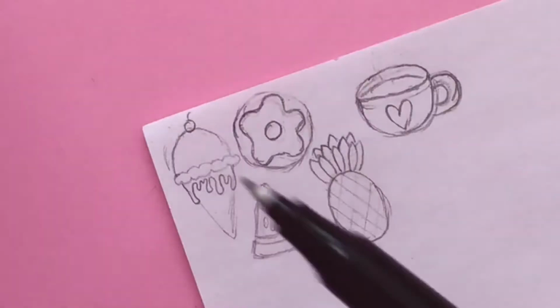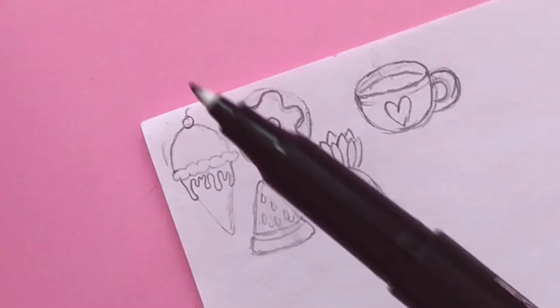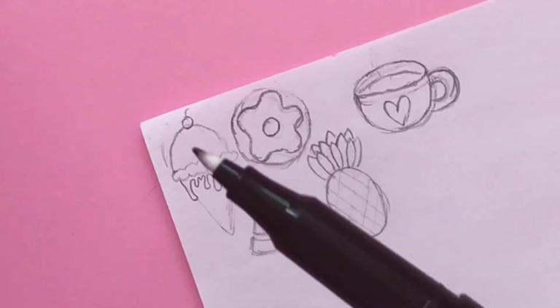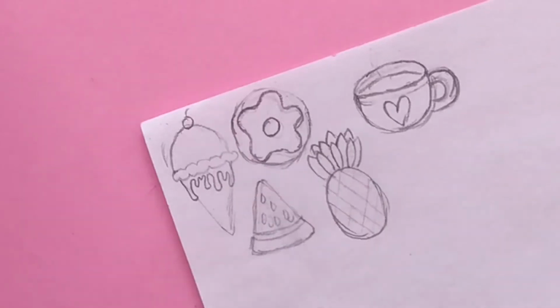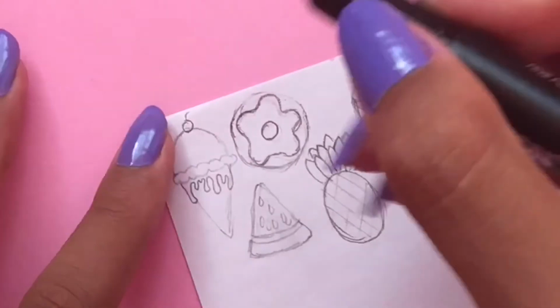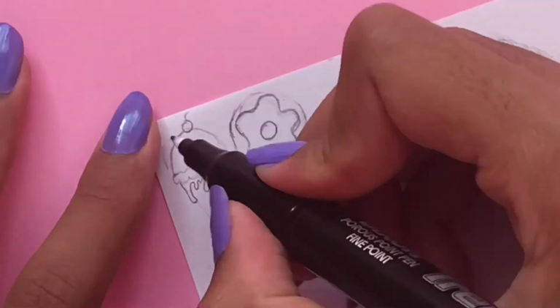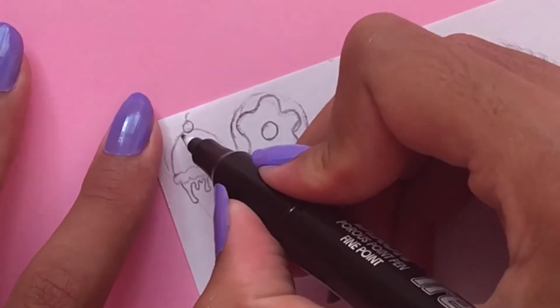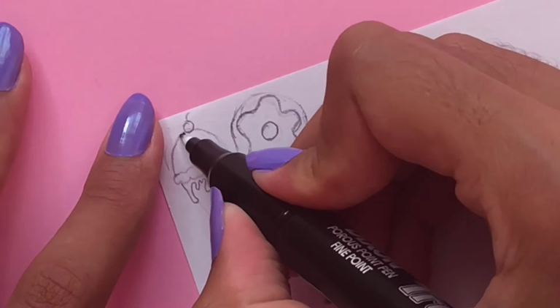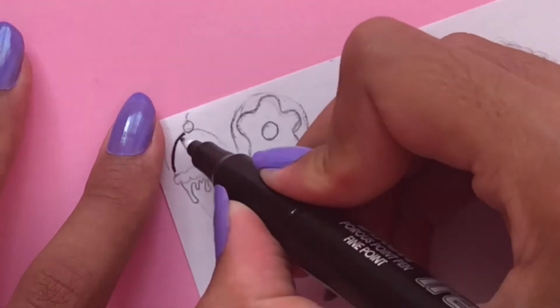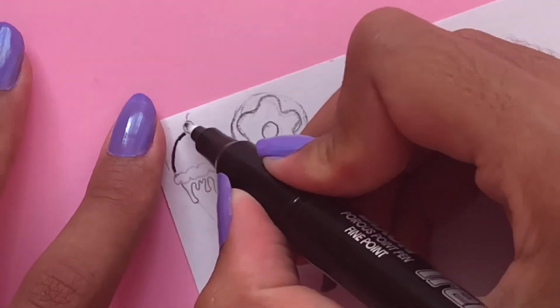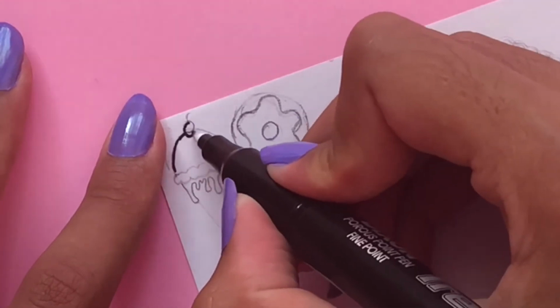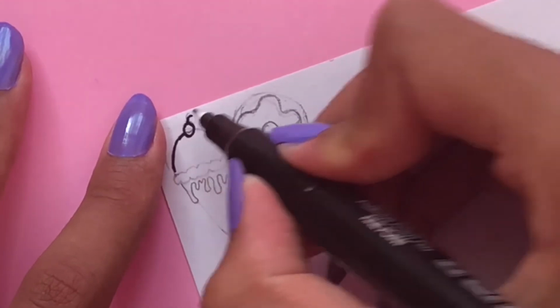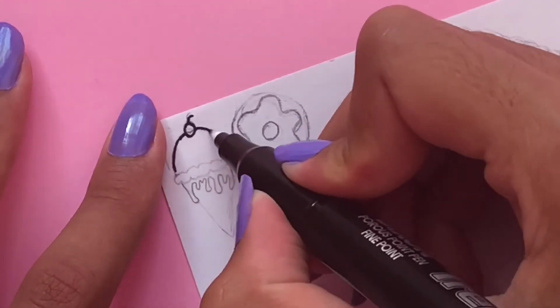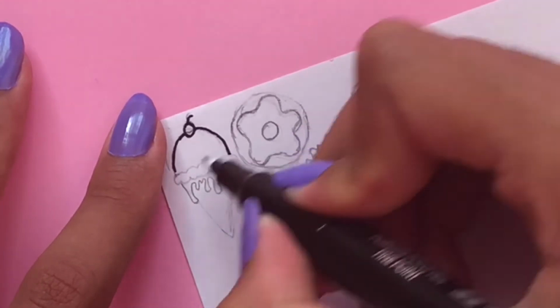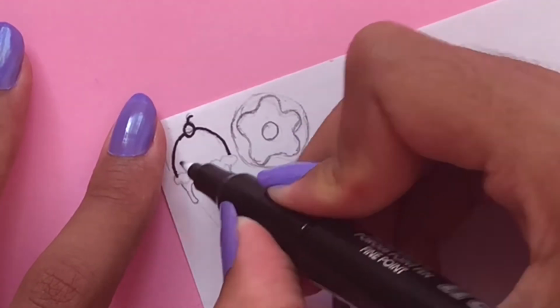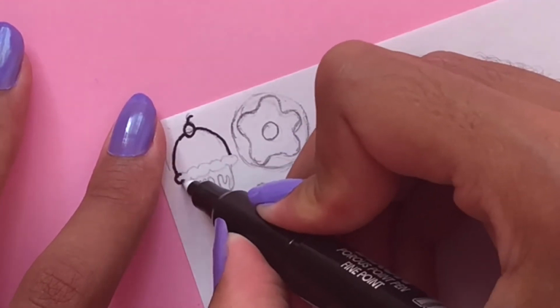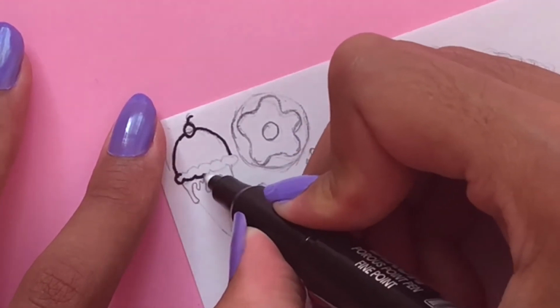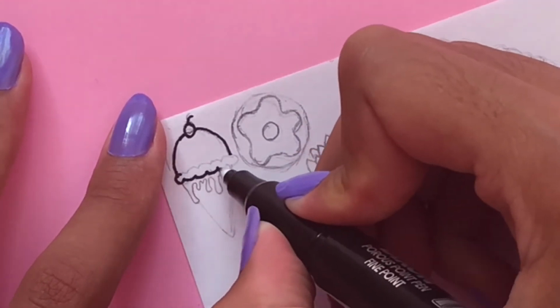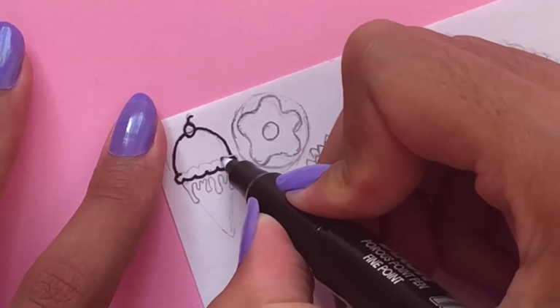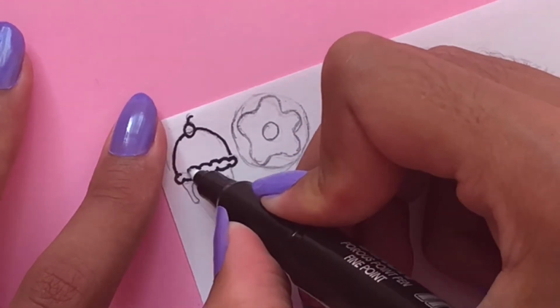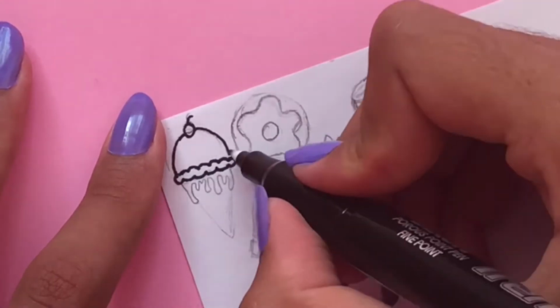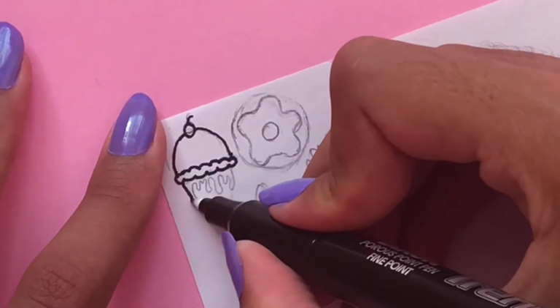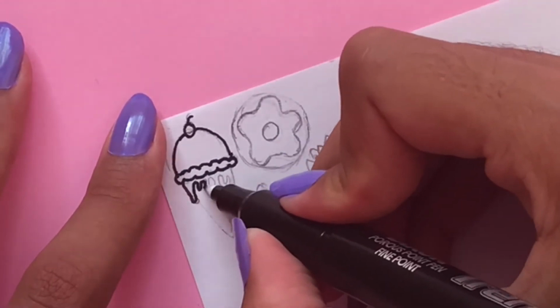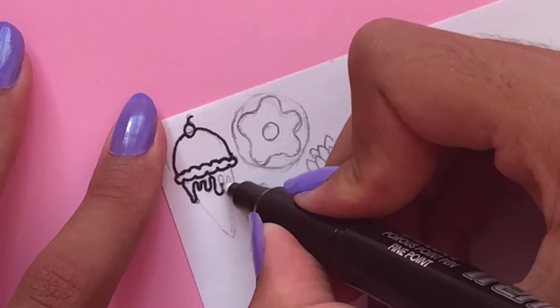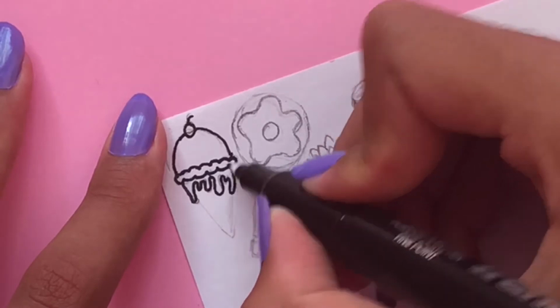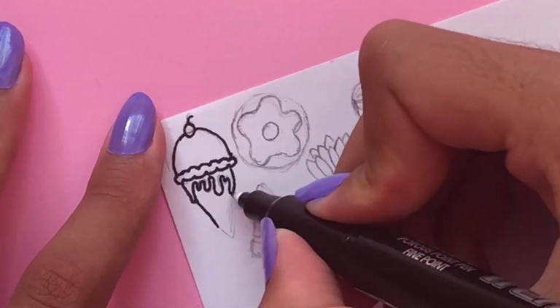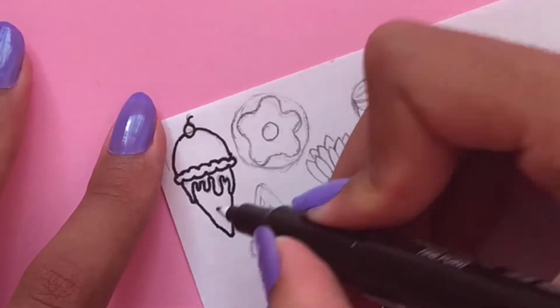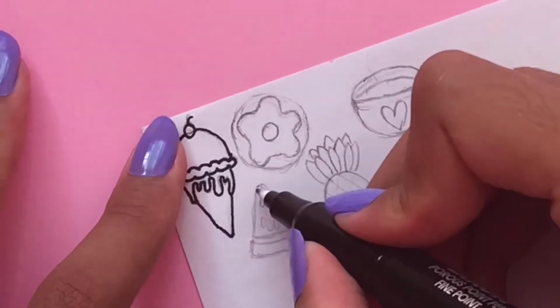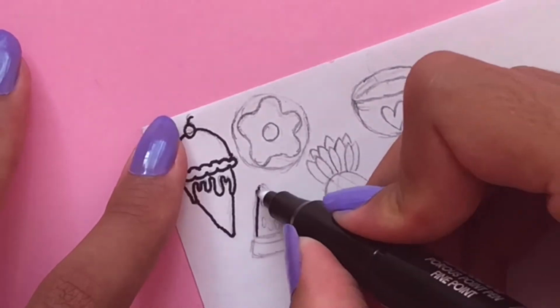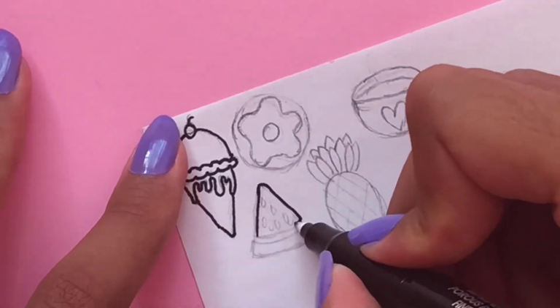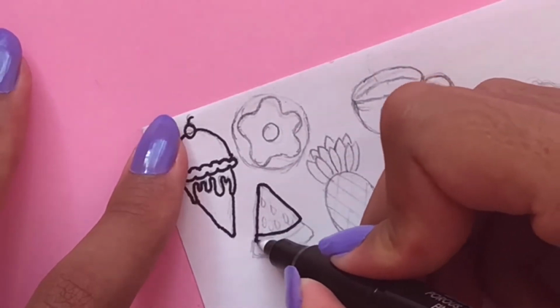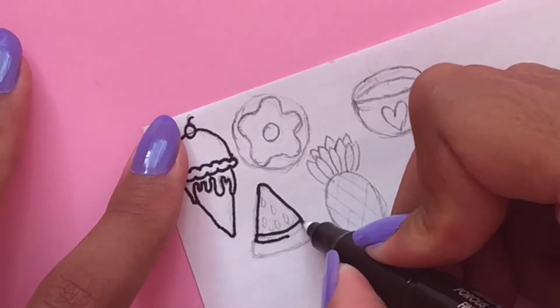After you're finished drawing your designs, take a black outlining pen and outline all of your designs. You can skip this step if you want to, but I just think that outlining it makes it look a little bit neater.